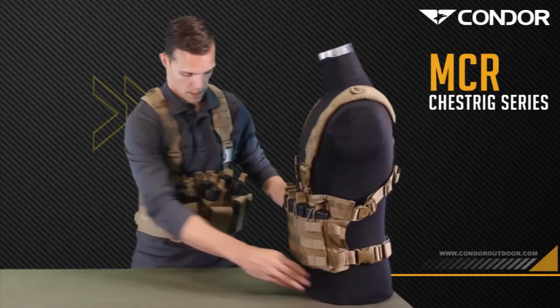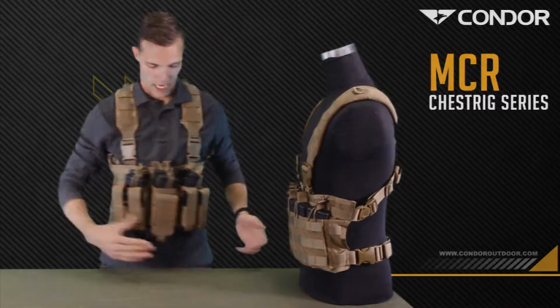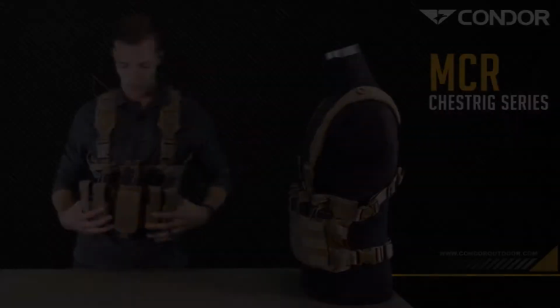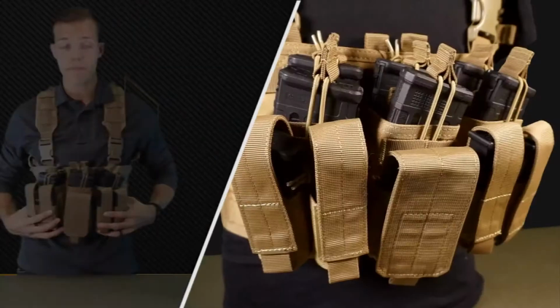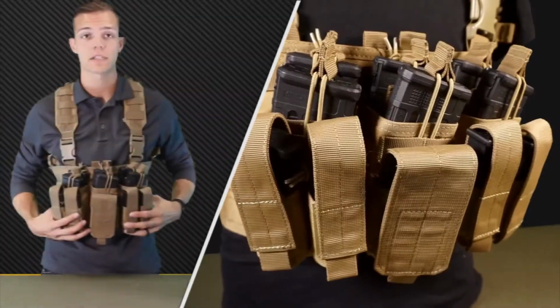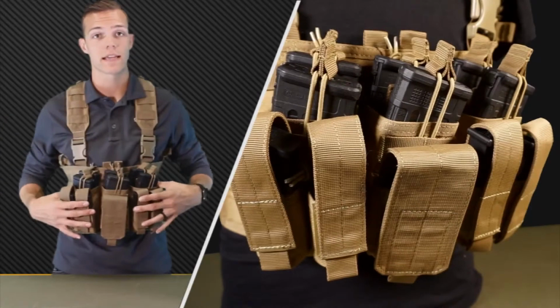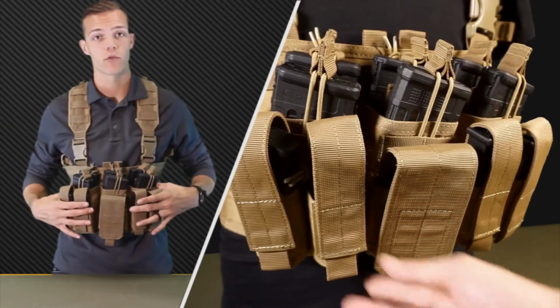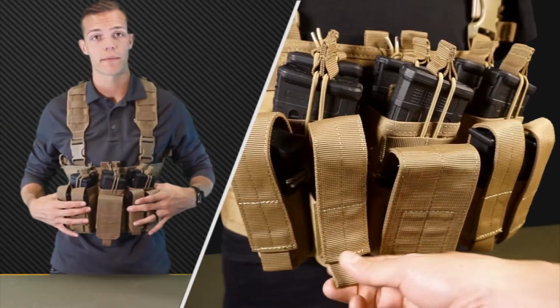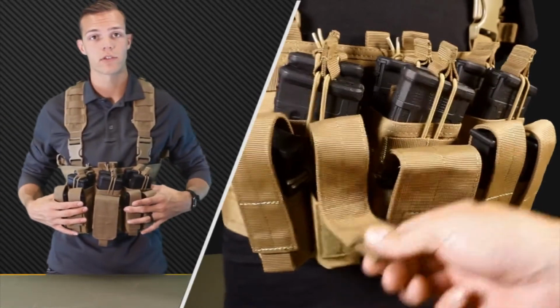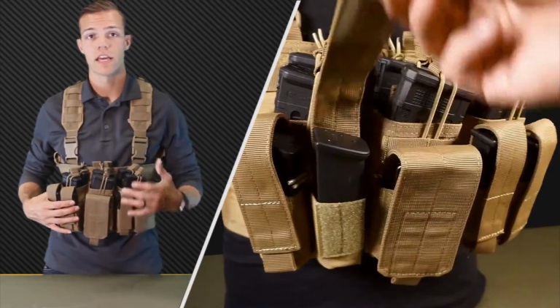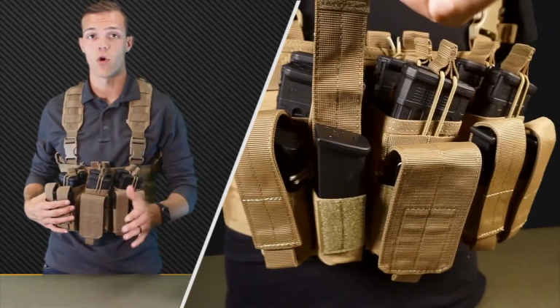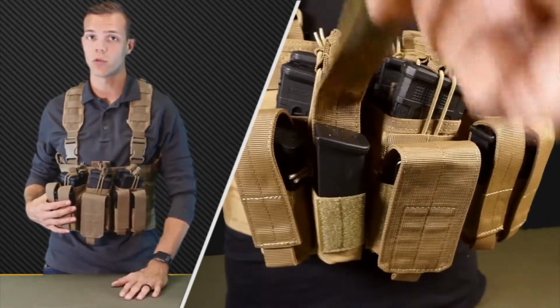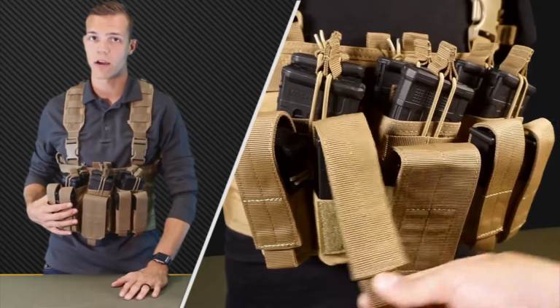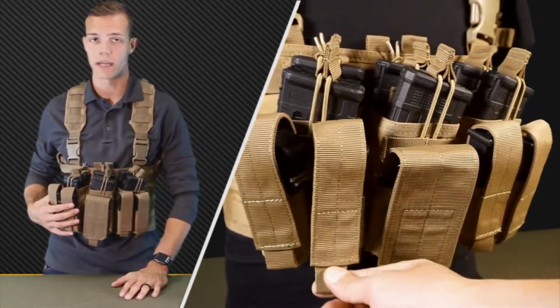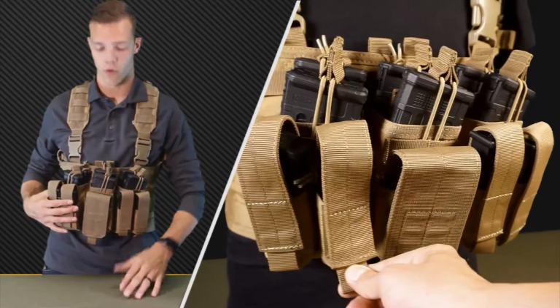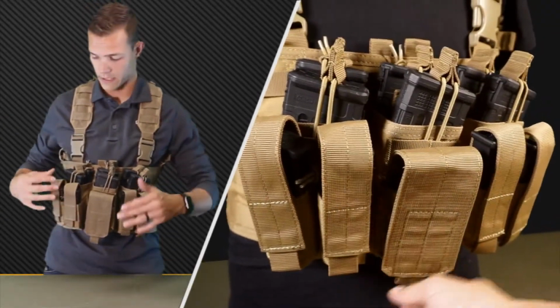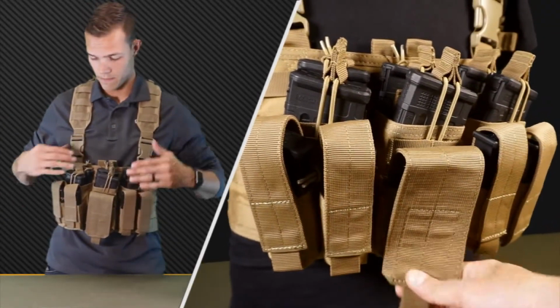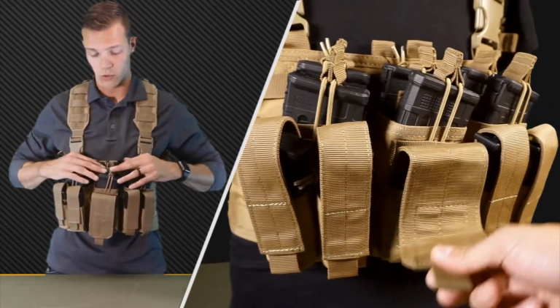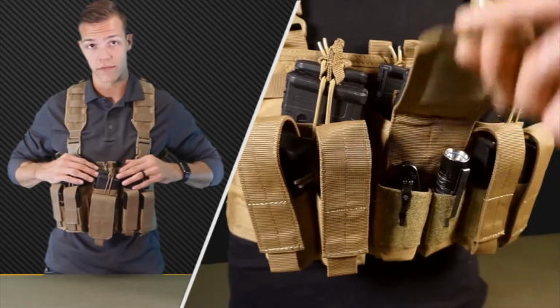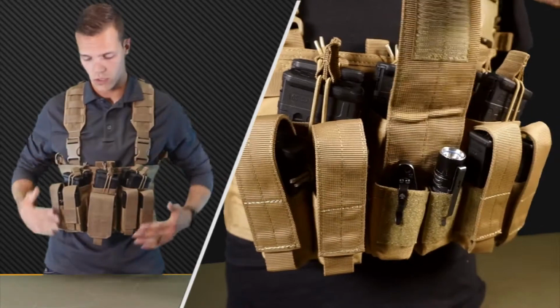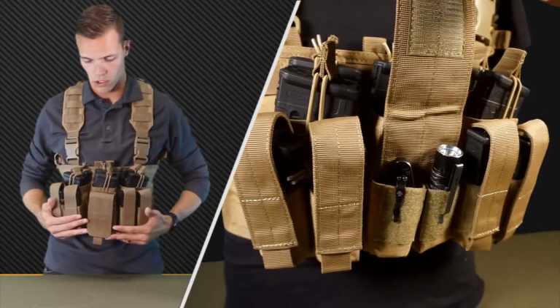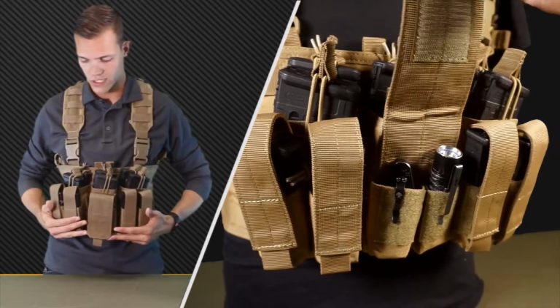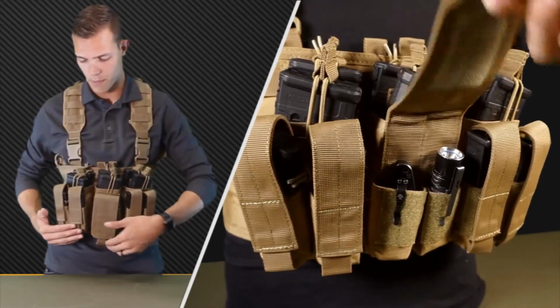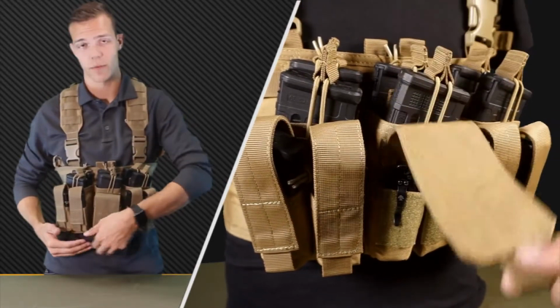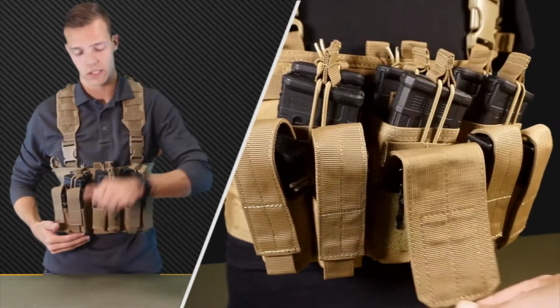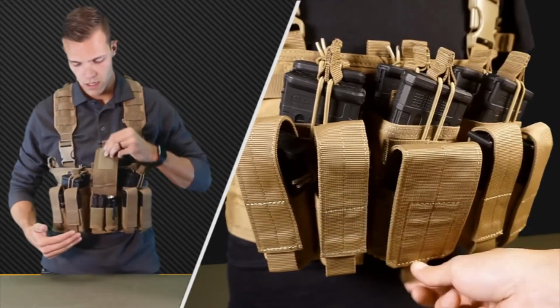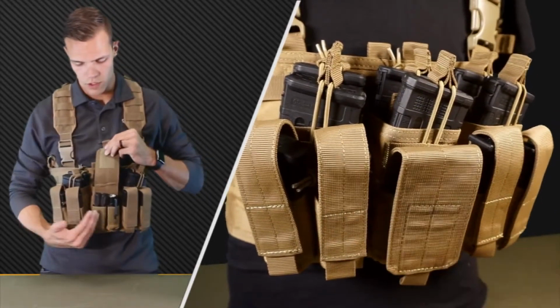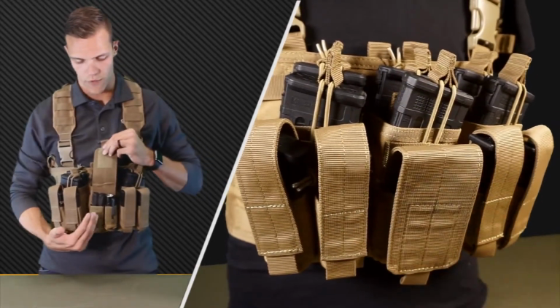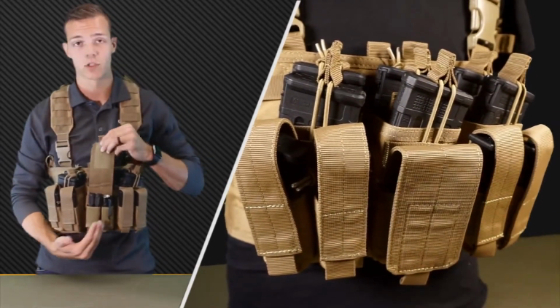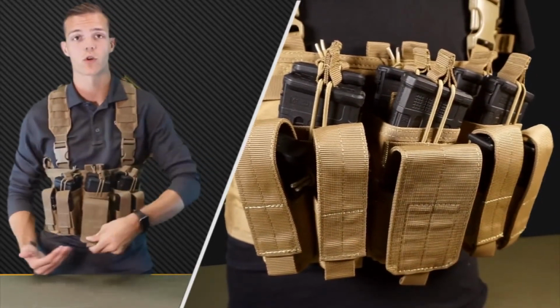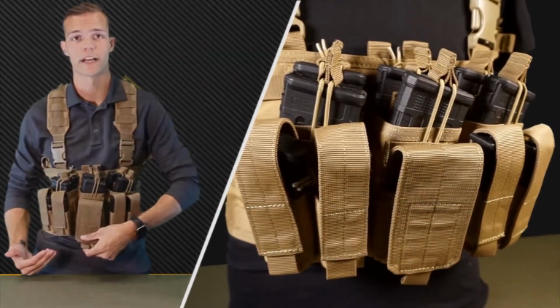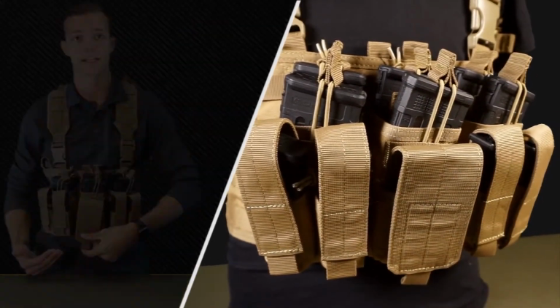It comes with three built-in kangaroo mag pouches. It'll hold only AR and M4 mags — it'll hold six of those along with six pistol mags. You can also fit multi-tools or a flashlight in.